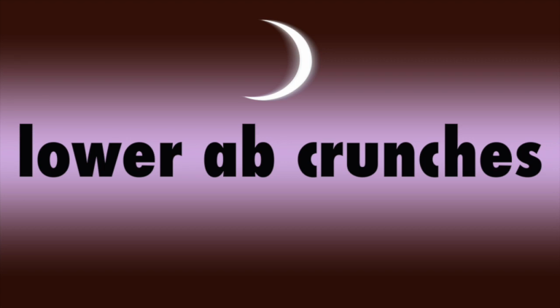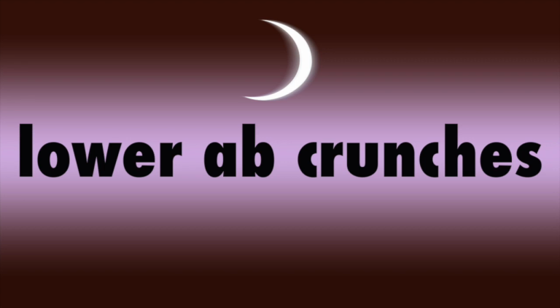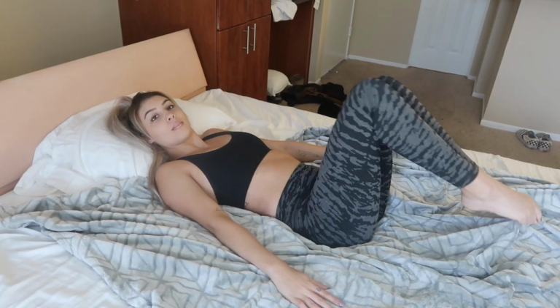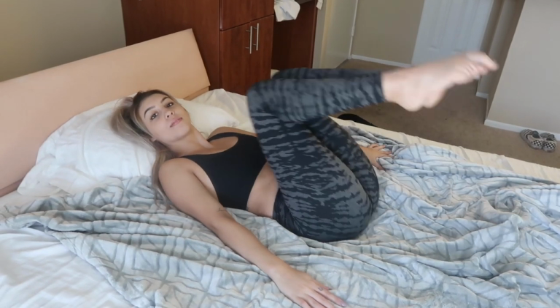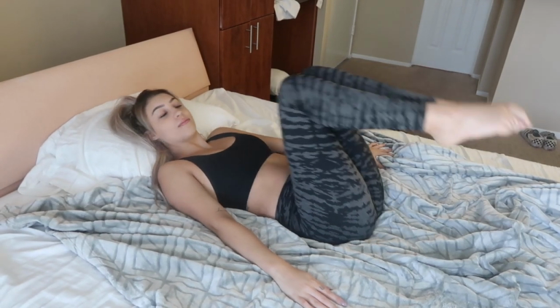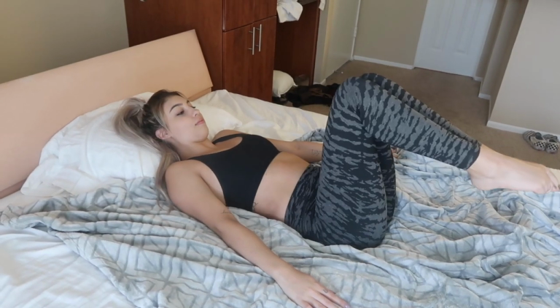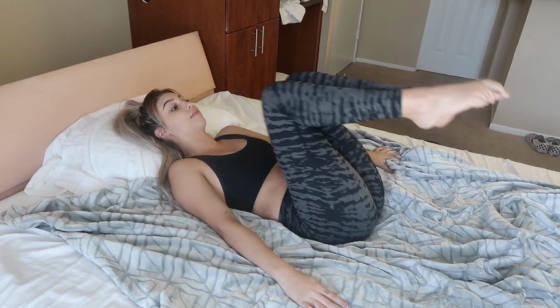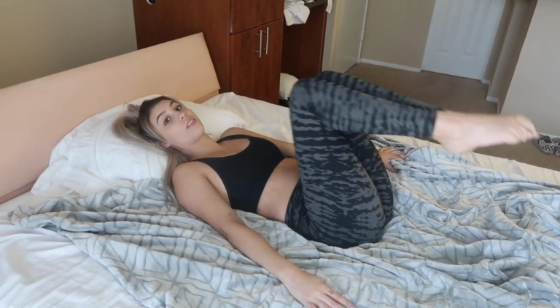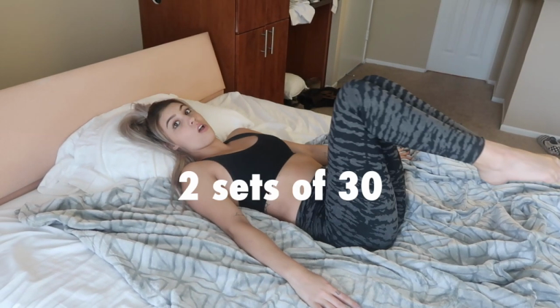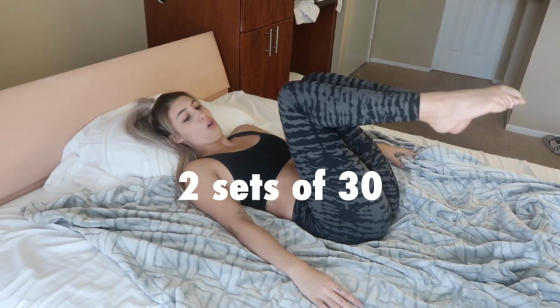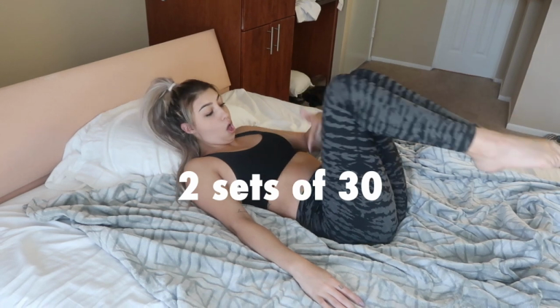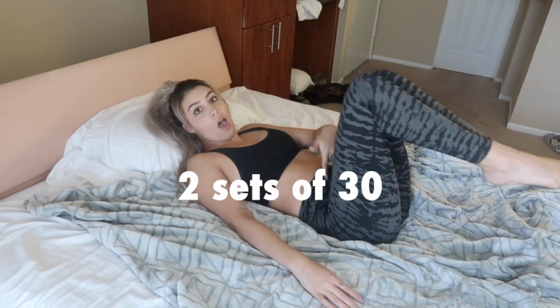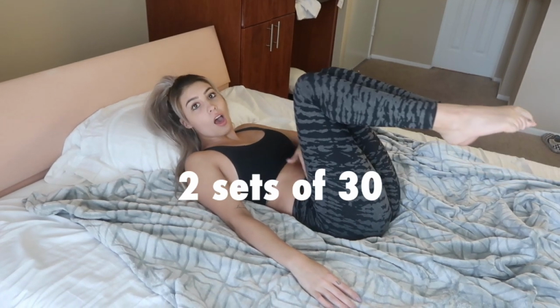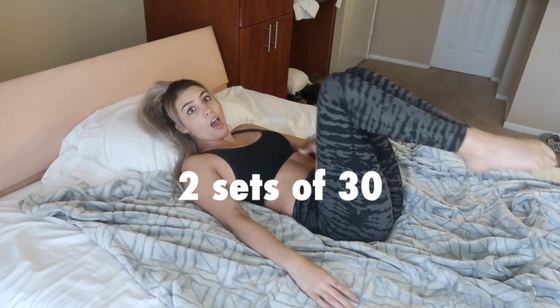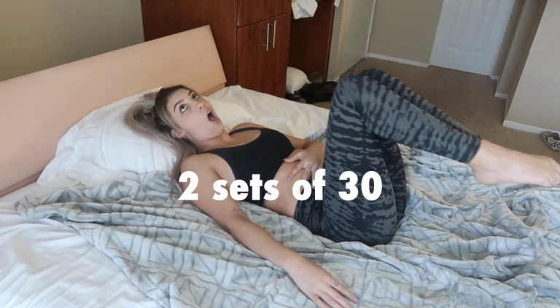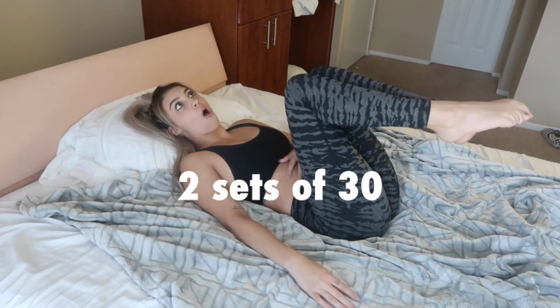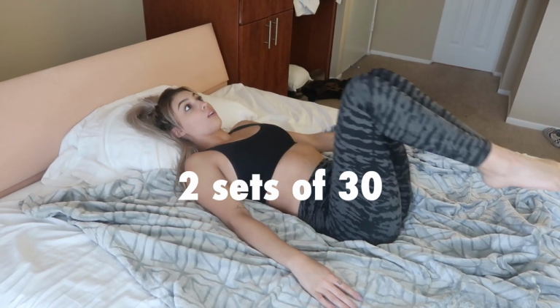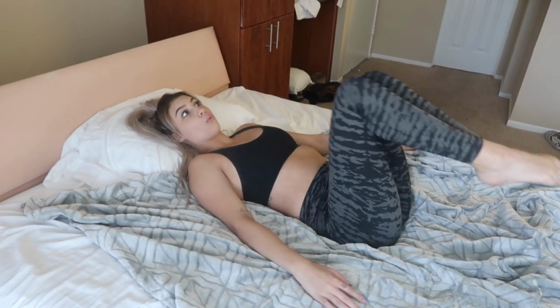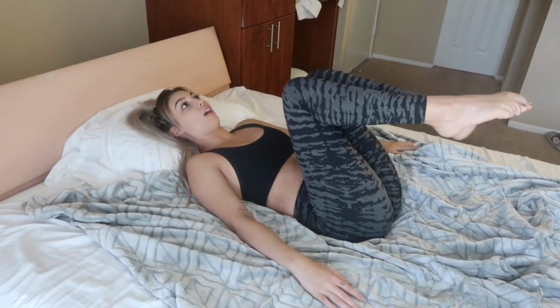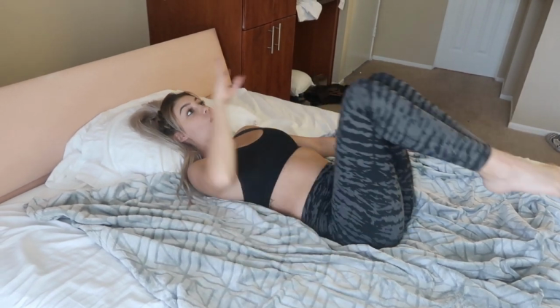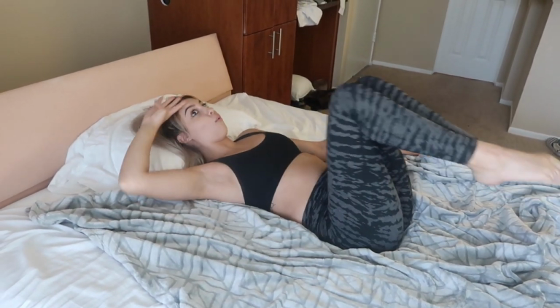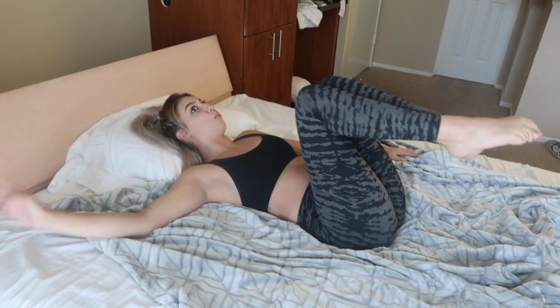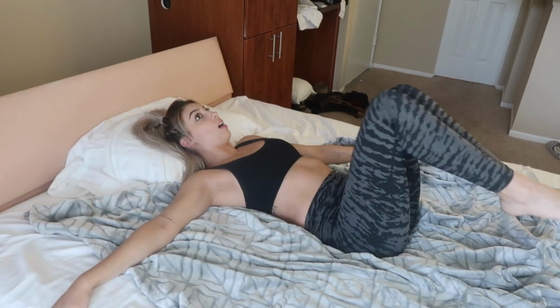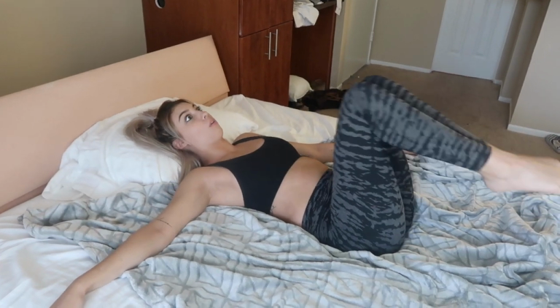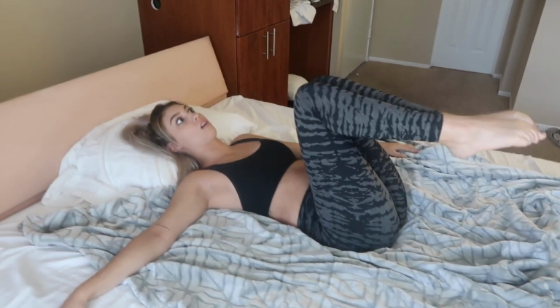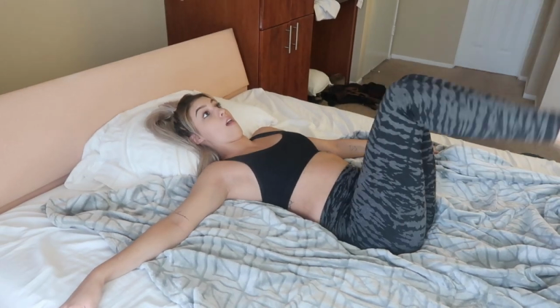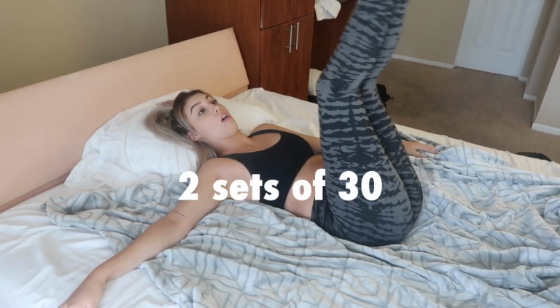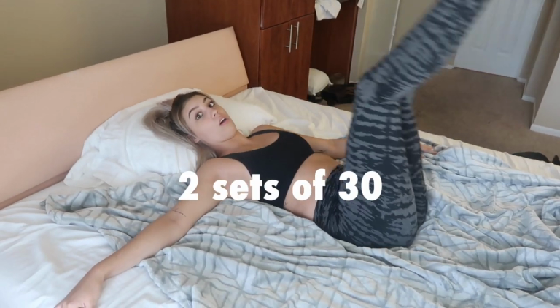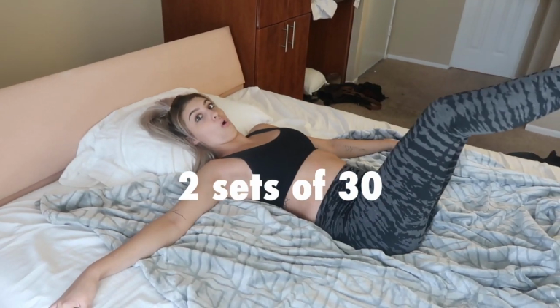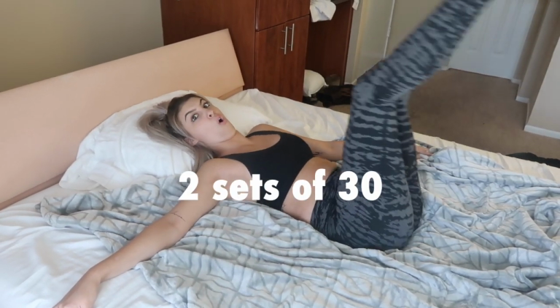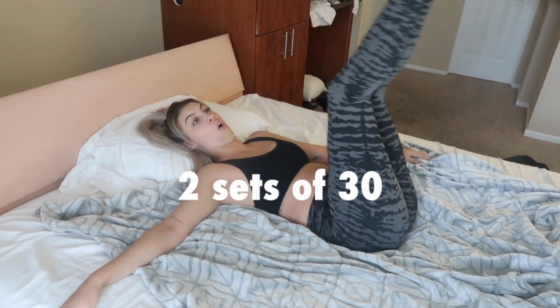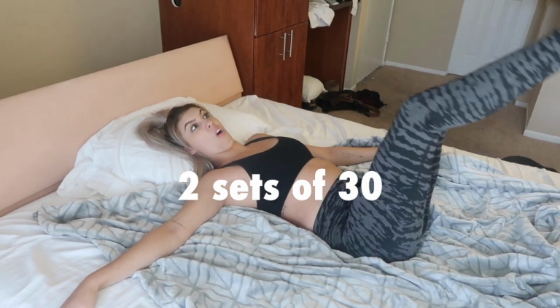This workout targets your lower abs, which are really stubborn most of the time. Do two sets of 30 so you can really tone those abs and get that summer body you've been wanting. Try to straighten those legs for an even tougher workout.